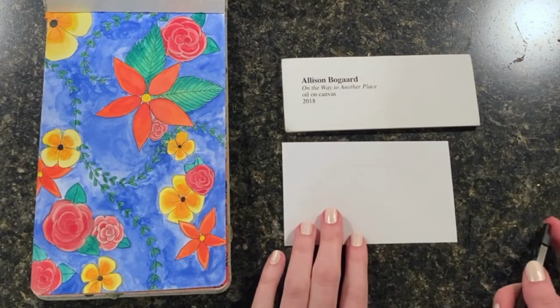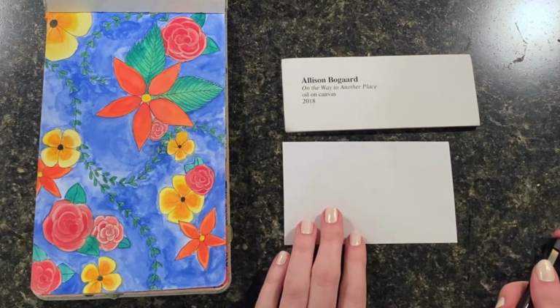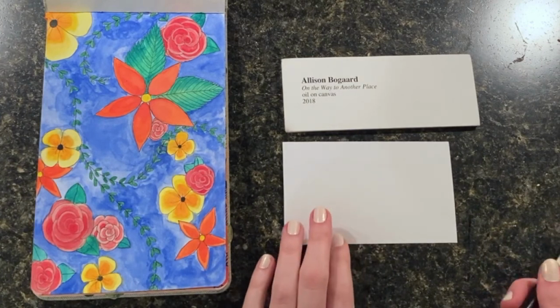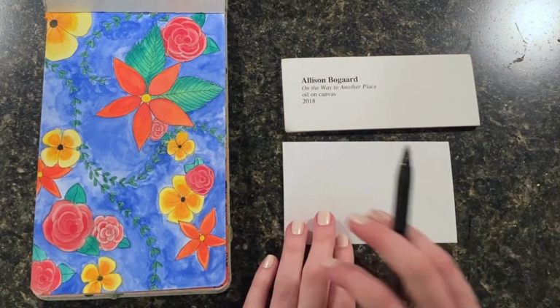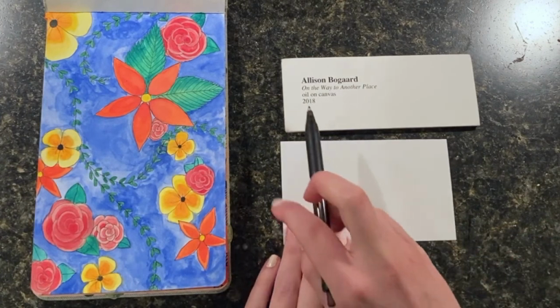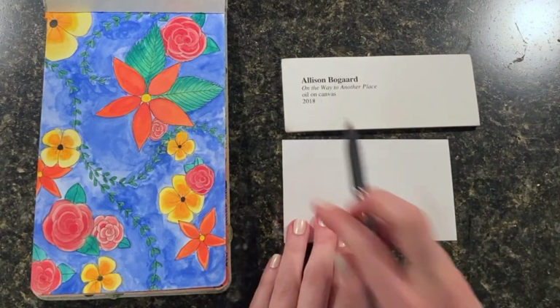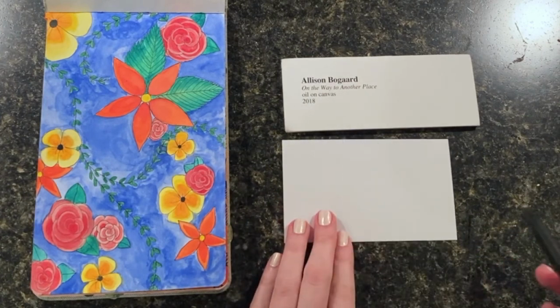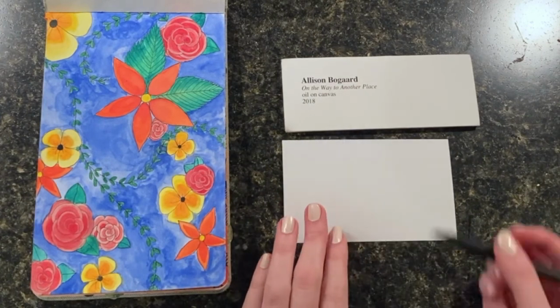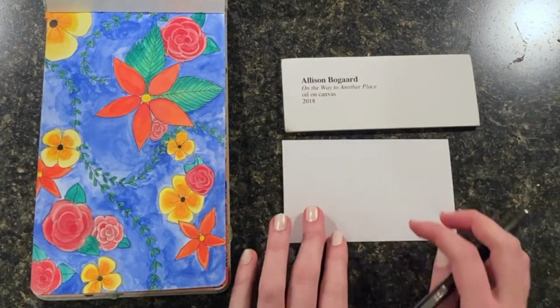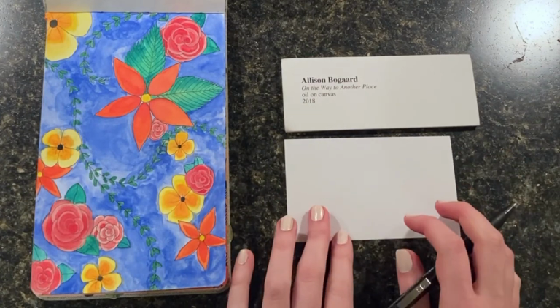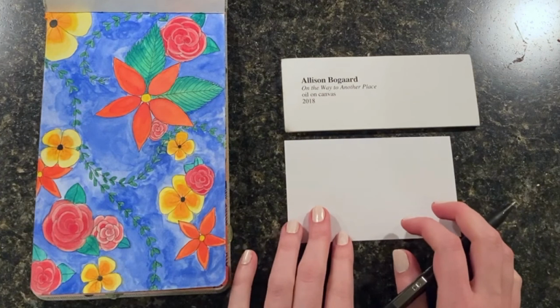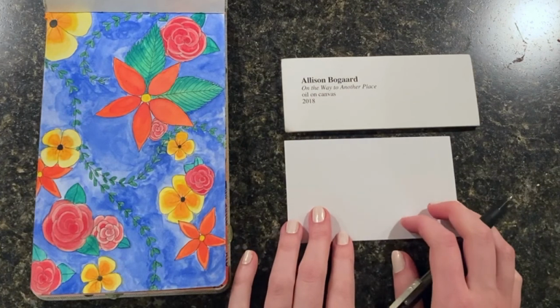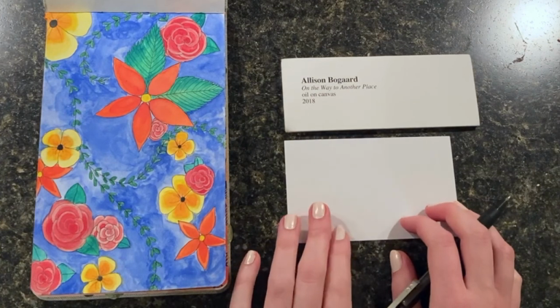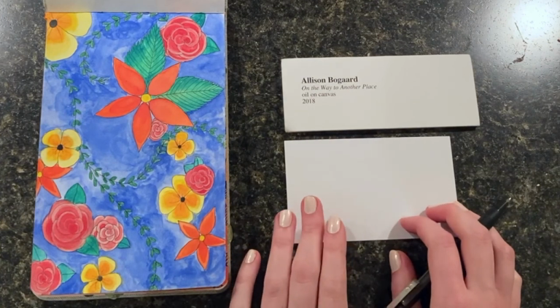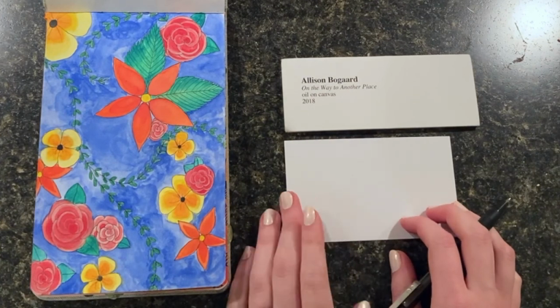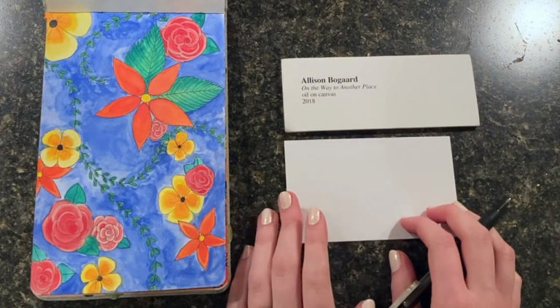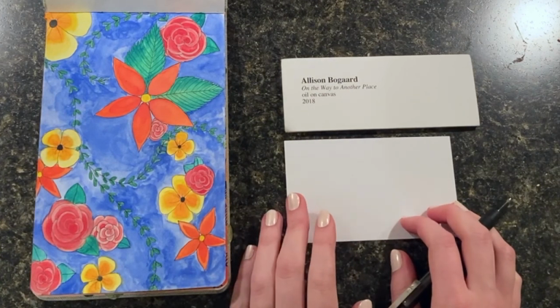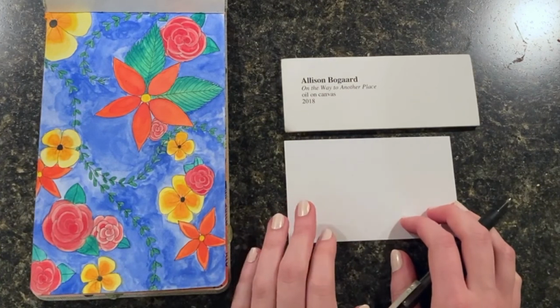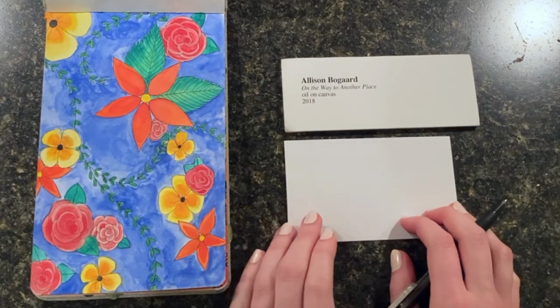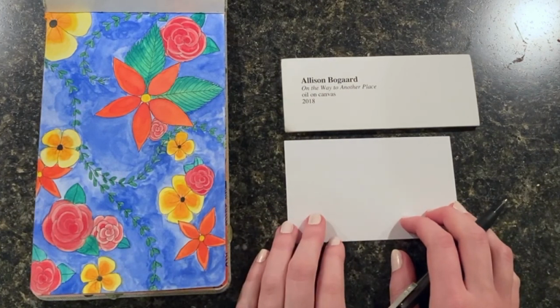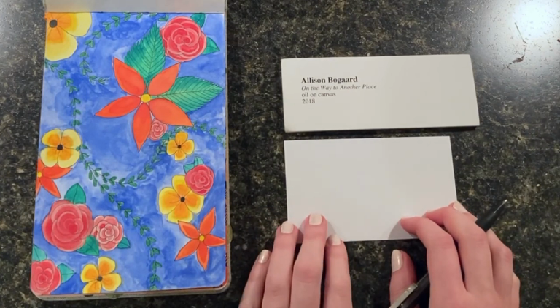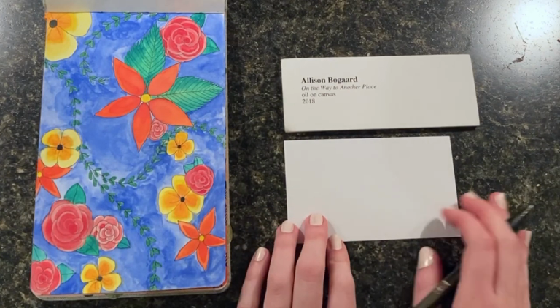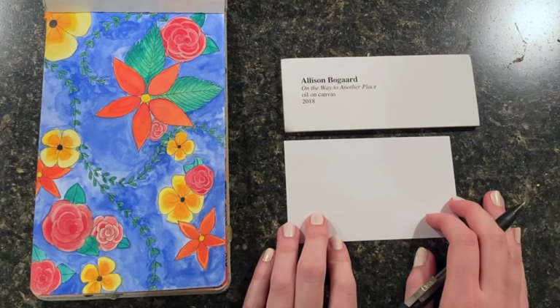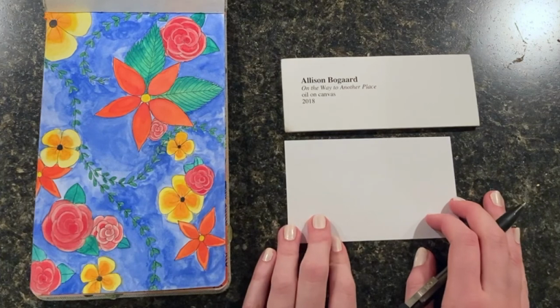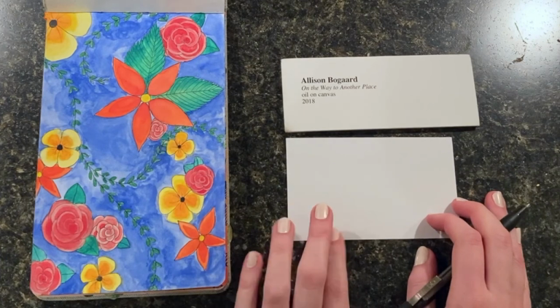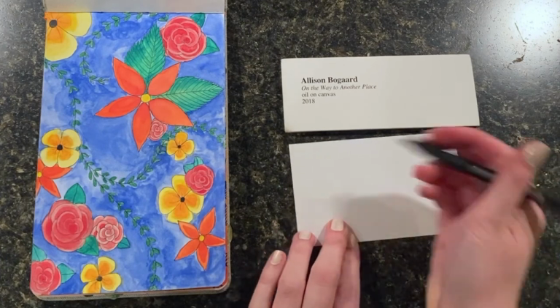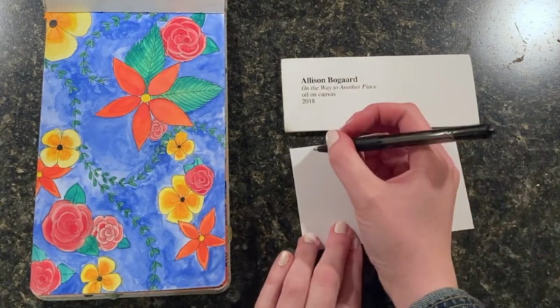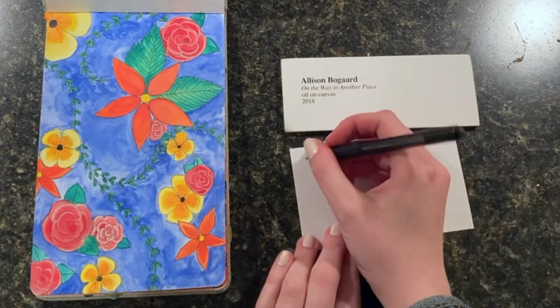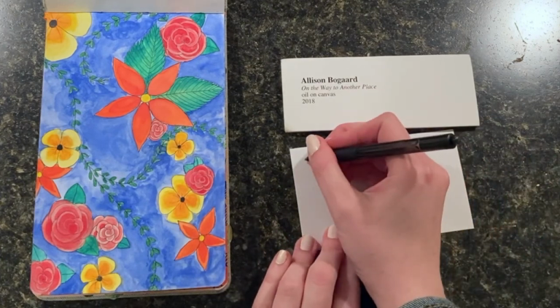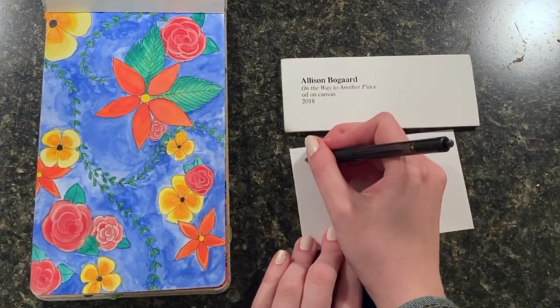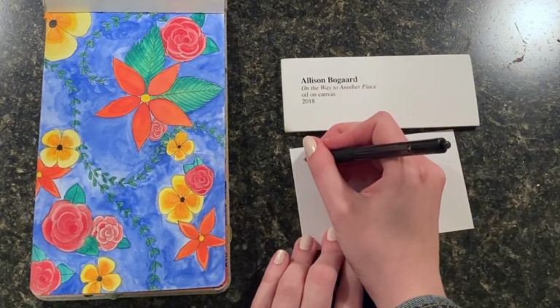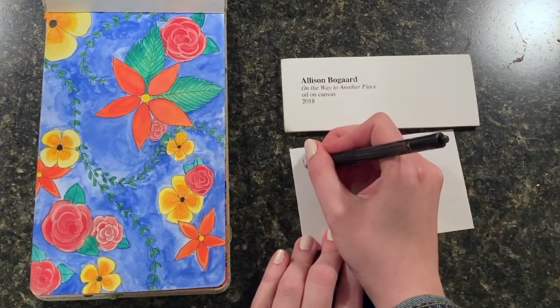I'm going to start with my name. Because this is a label and it's going to be hung next to my artwork, I want to make sure that I use my best handwriting. So I'm going to take my time and write my name.